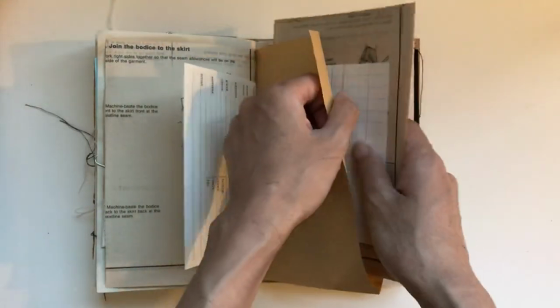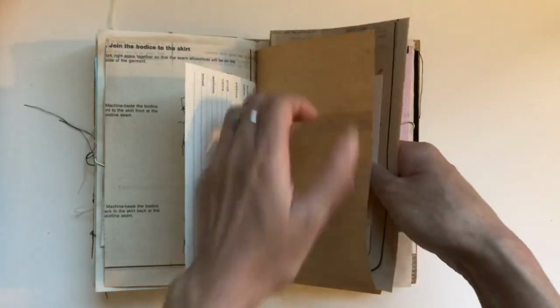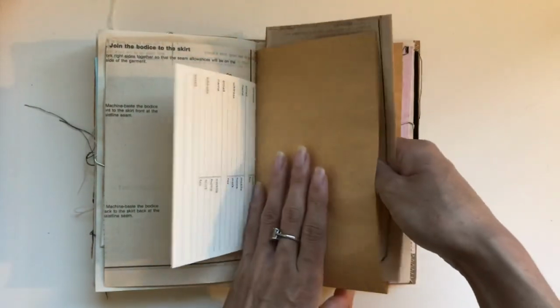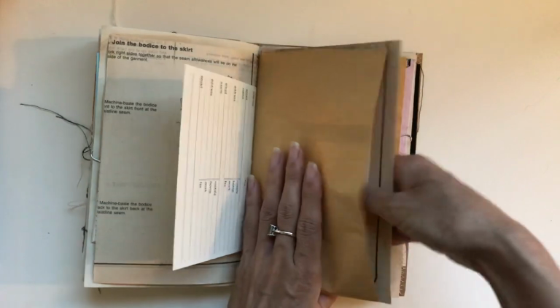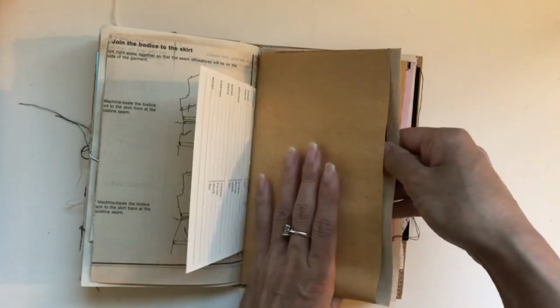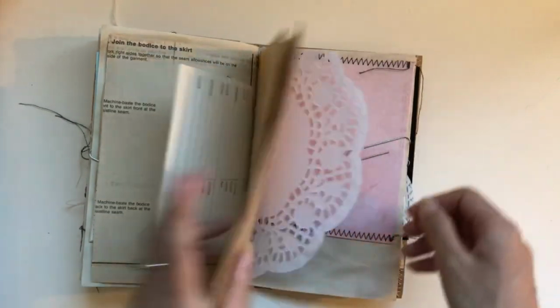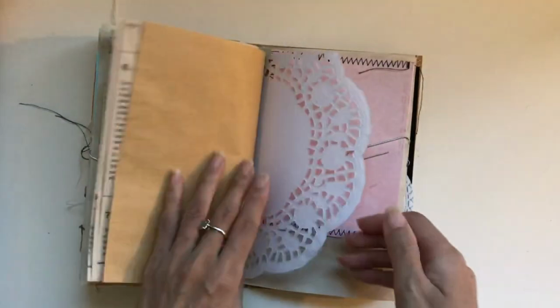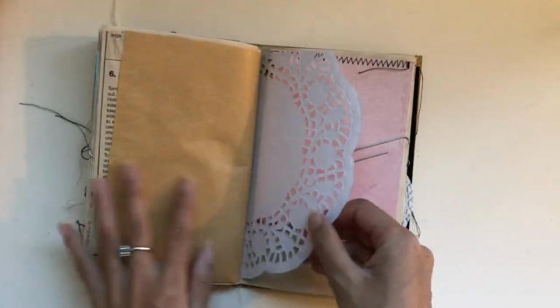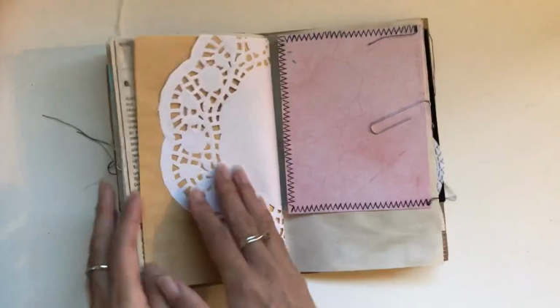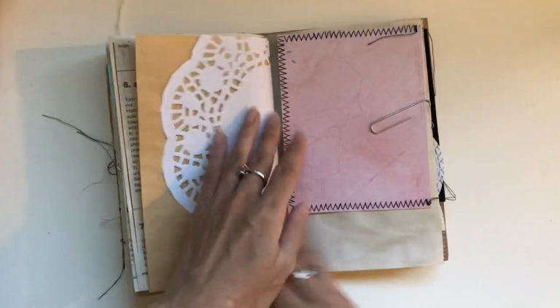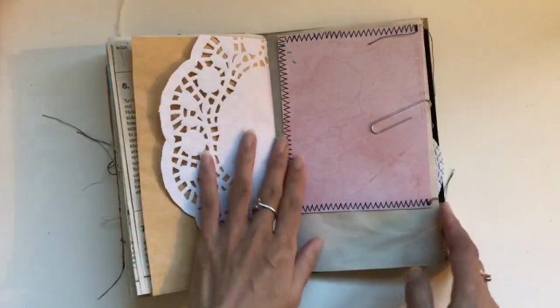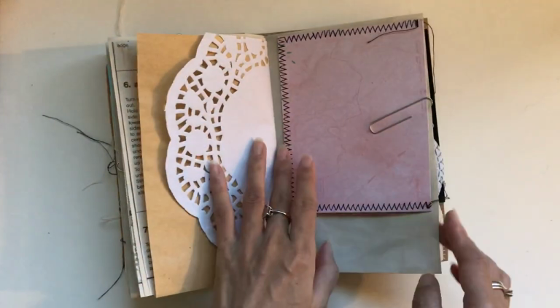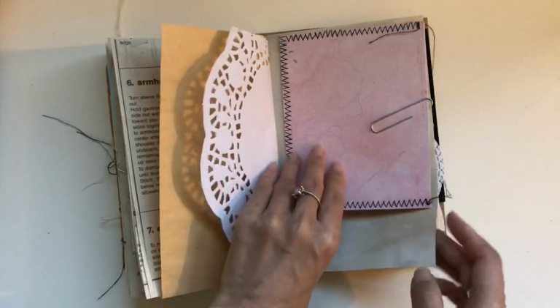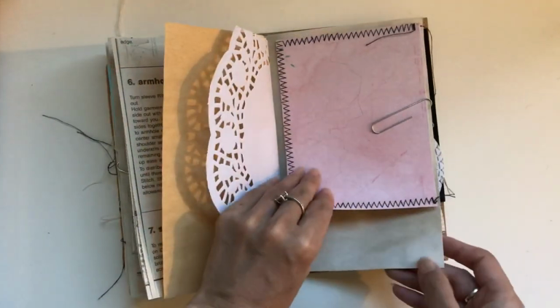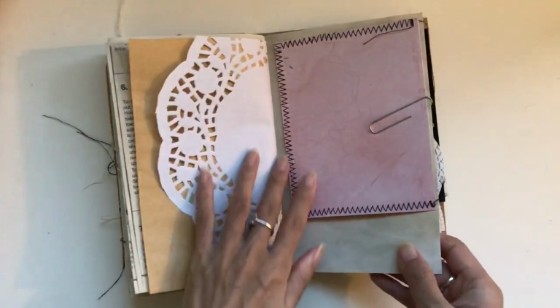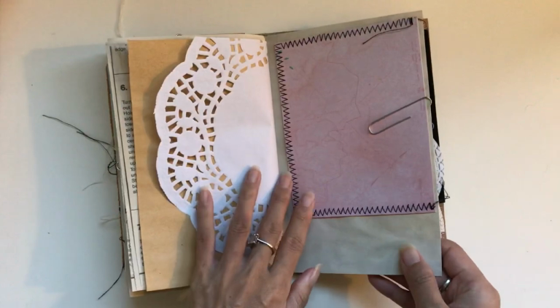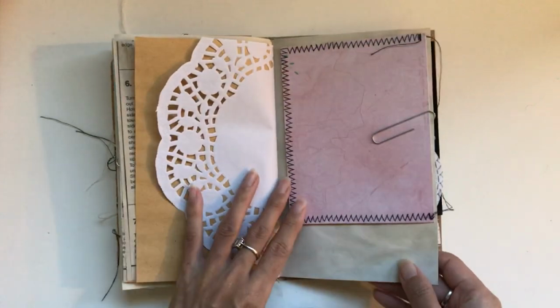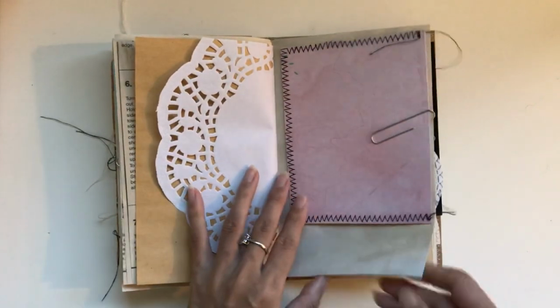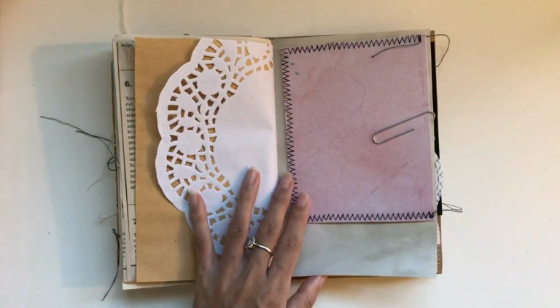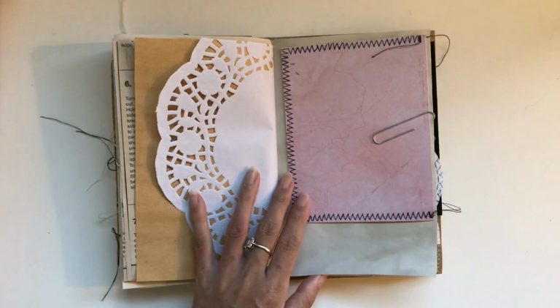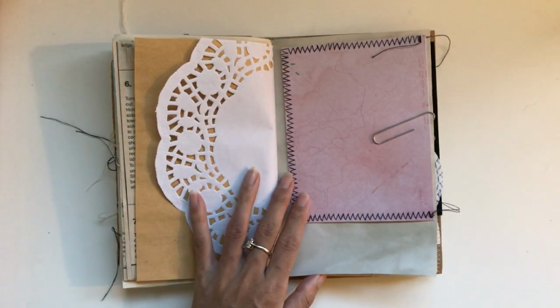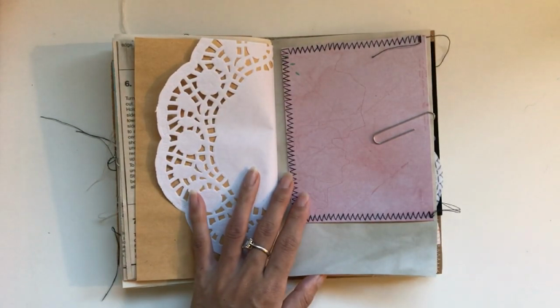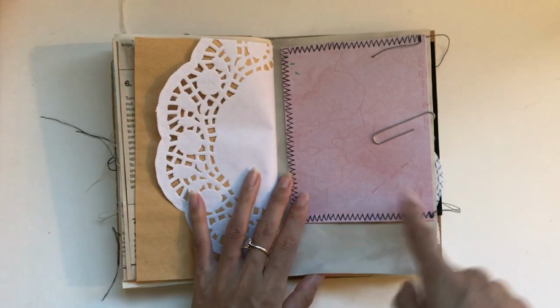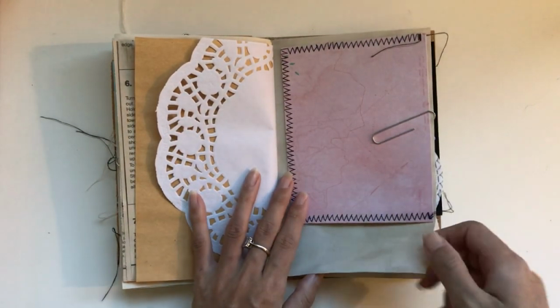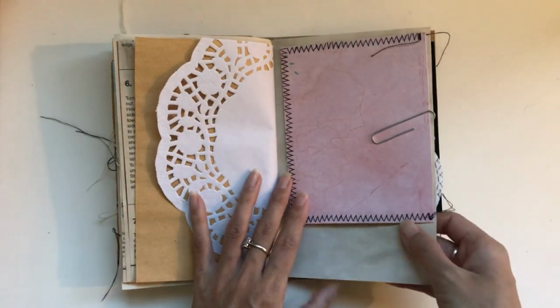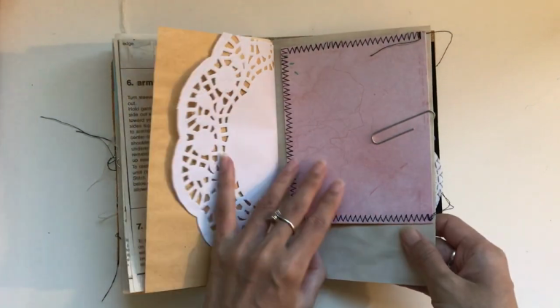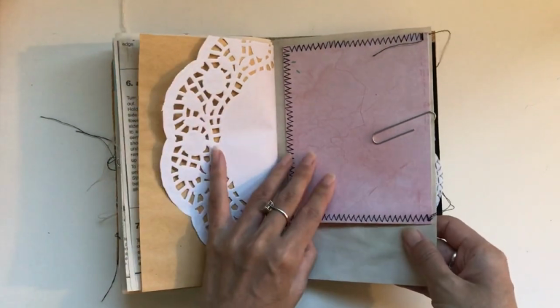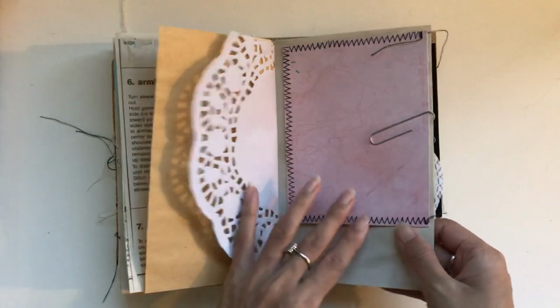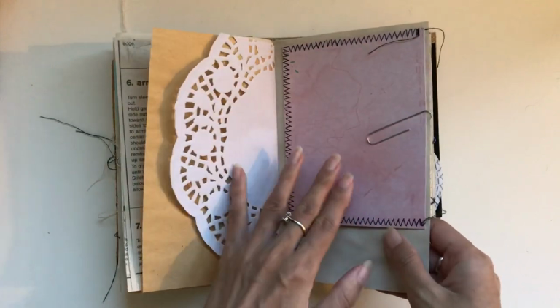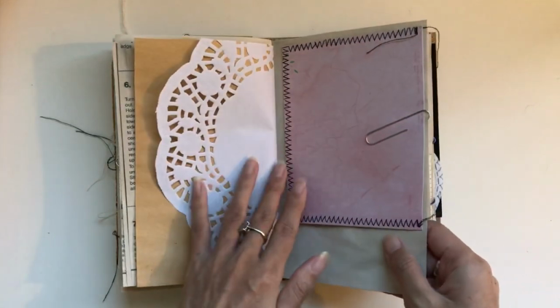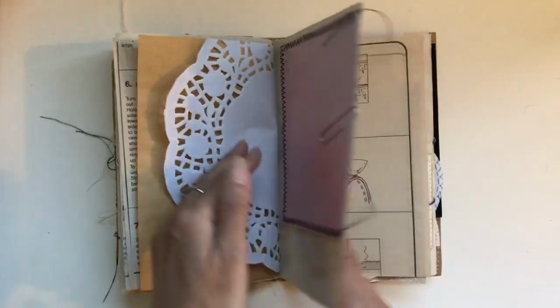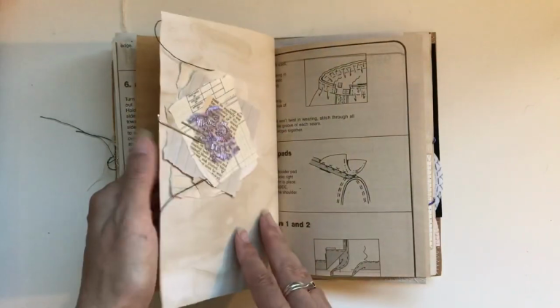And just some extra paper too, and a writing space. It's a bit like happy mail in a journal with all these different things in here. One of the ladies asked for removable embellishments and ephemera, so that's why most of these are paper clipped in or in pockets.